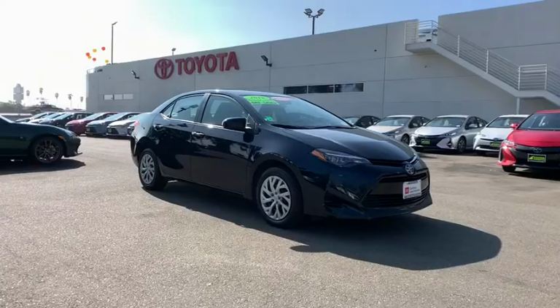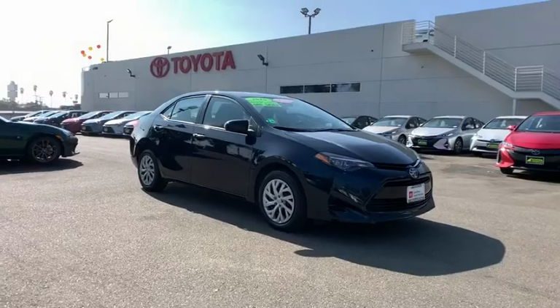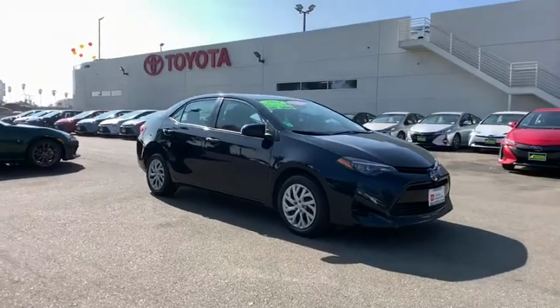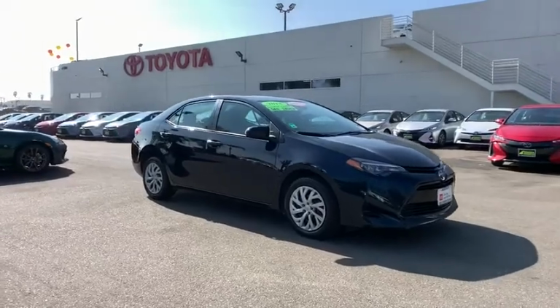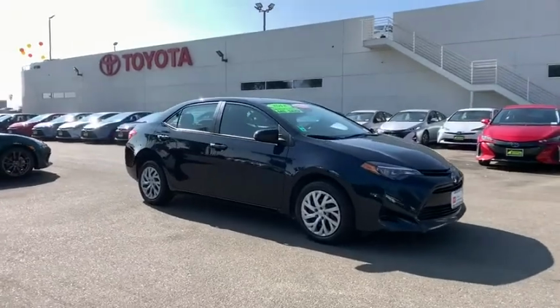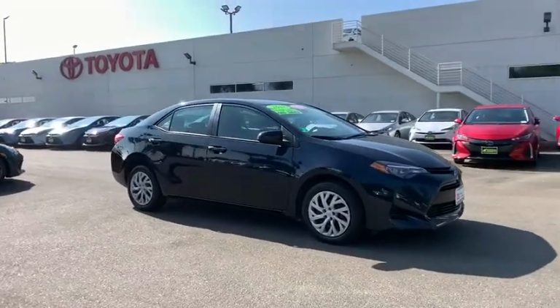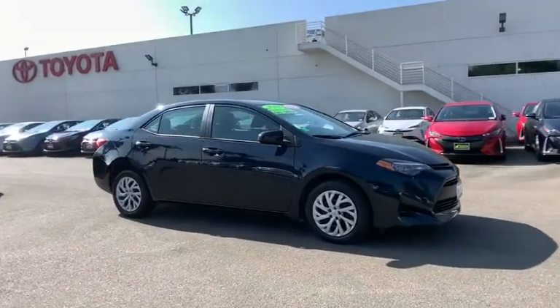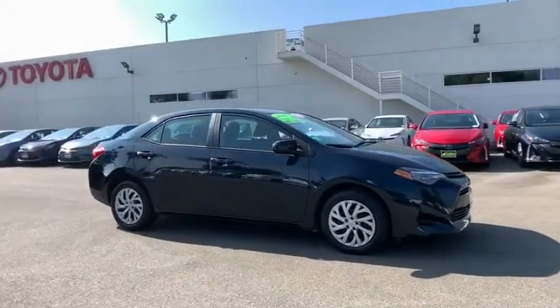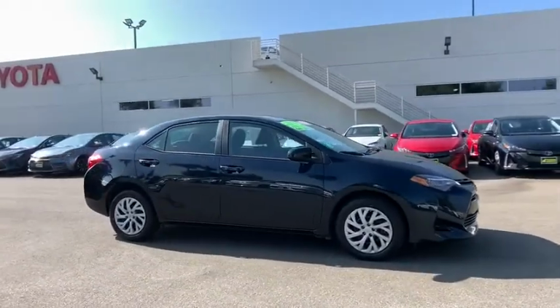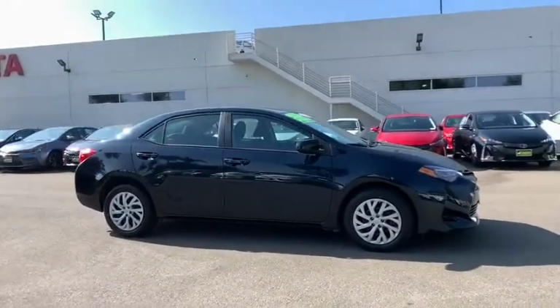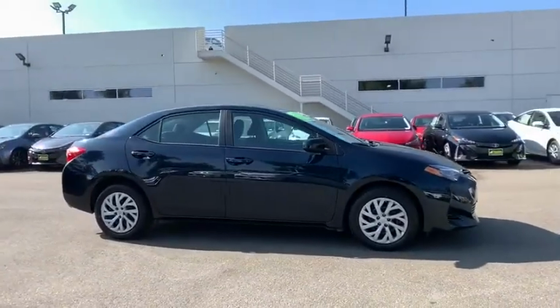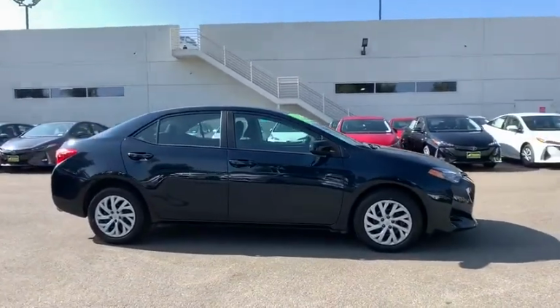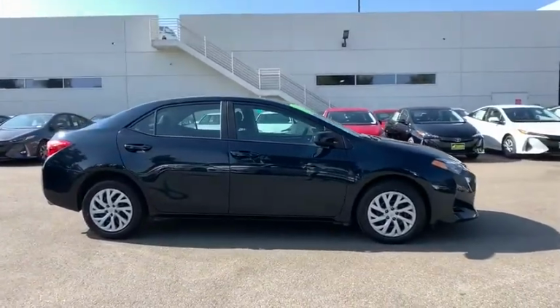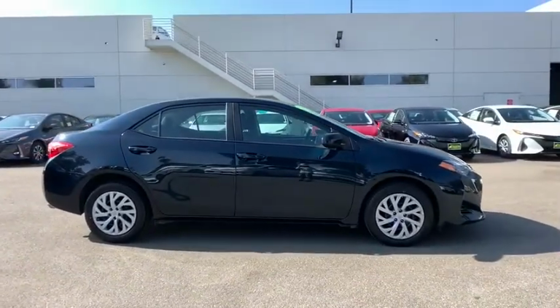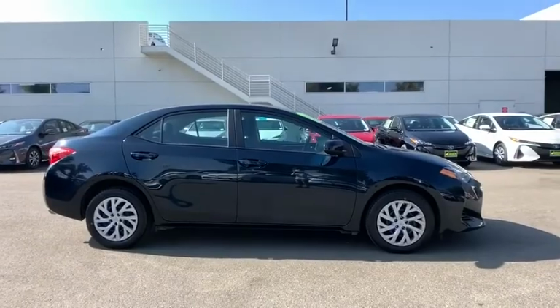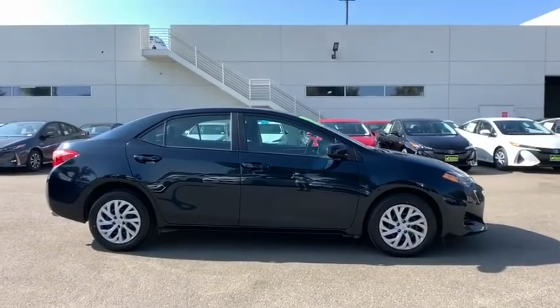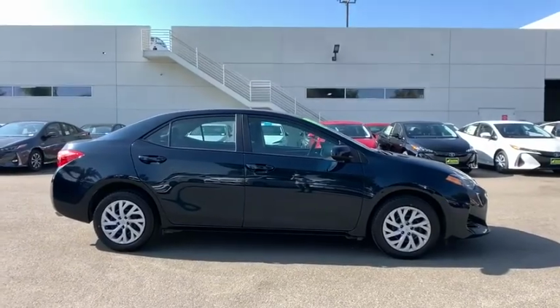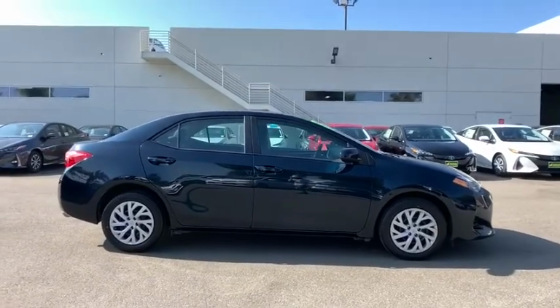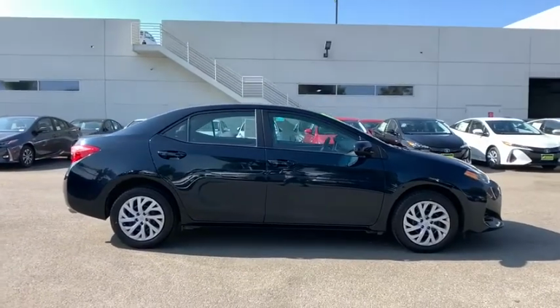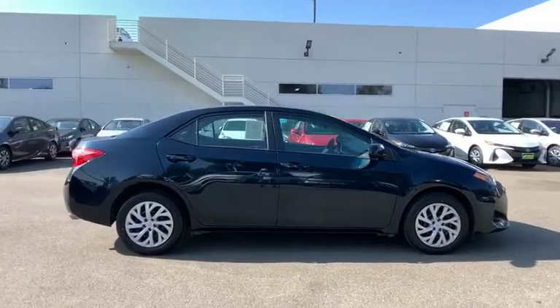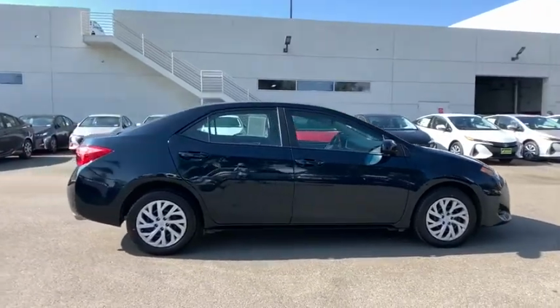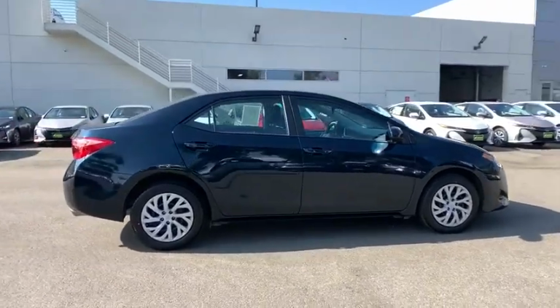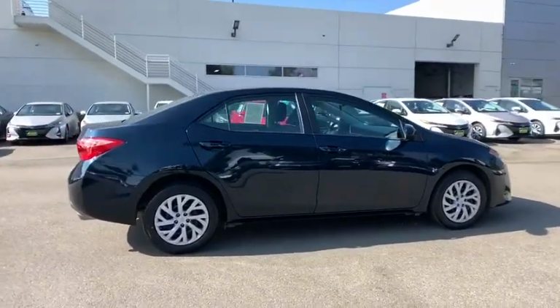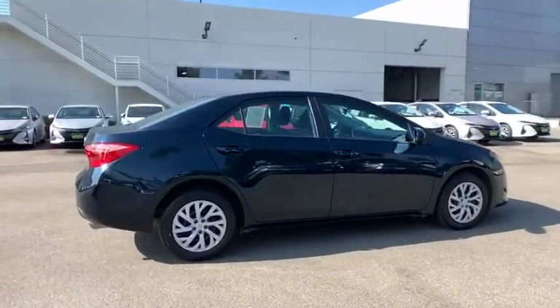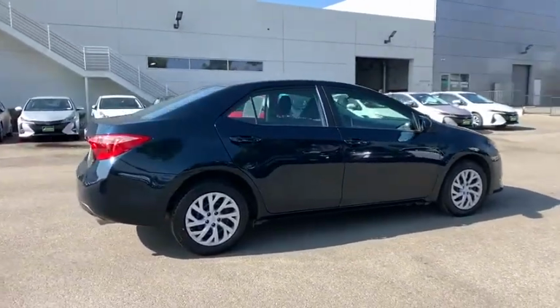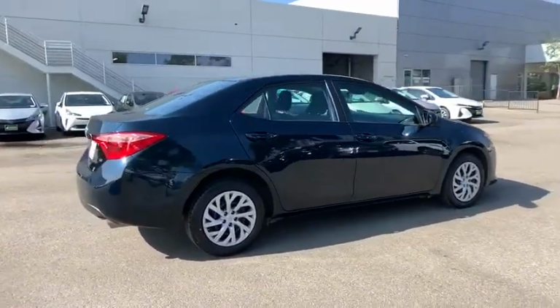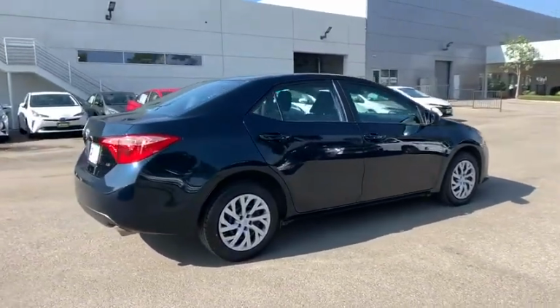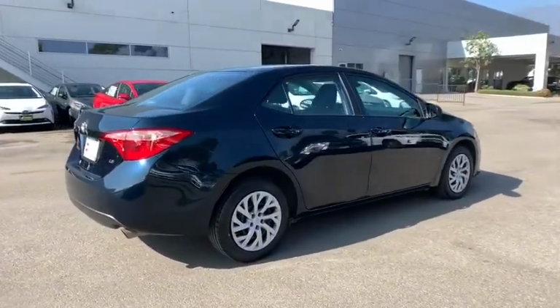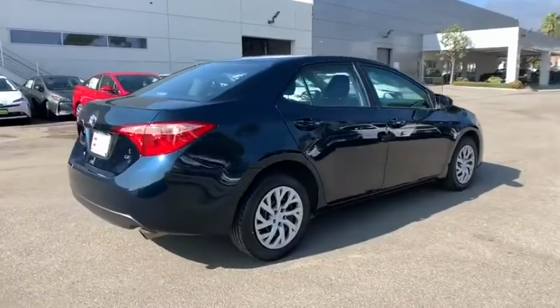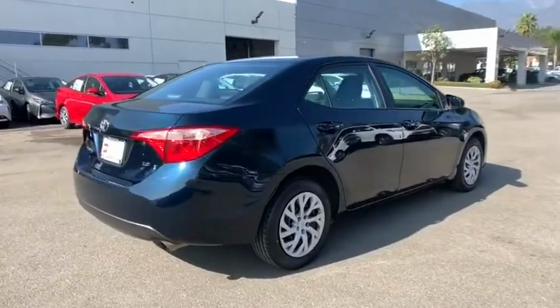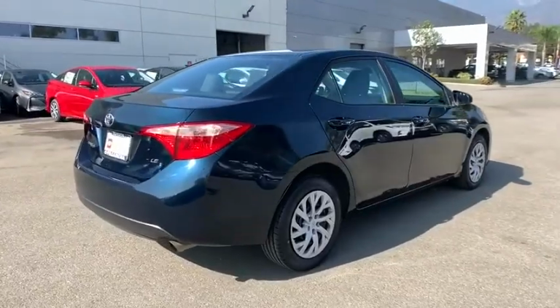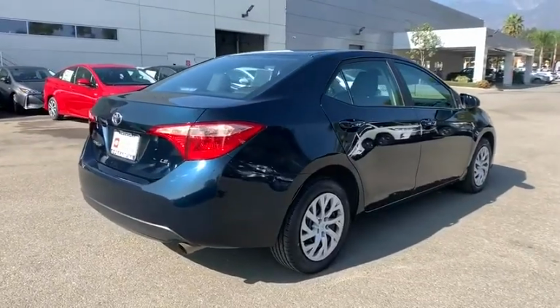Come test drive the 2018 Toyota Corolla. The Corolla is still a great option for those who want dependability, comfort, and value. This vehicle has less than 45,000 miles.